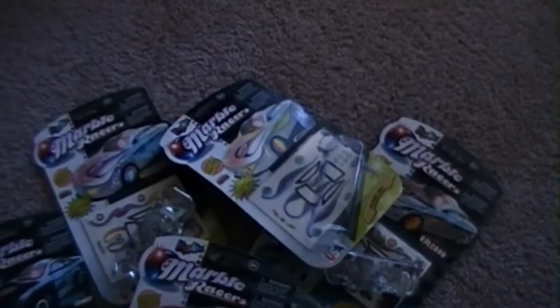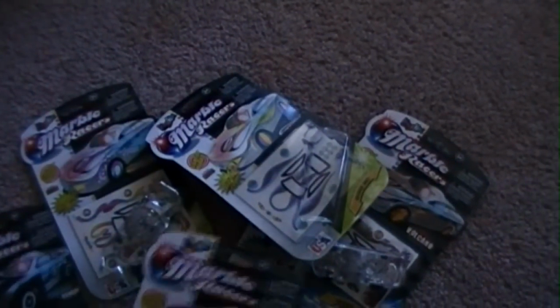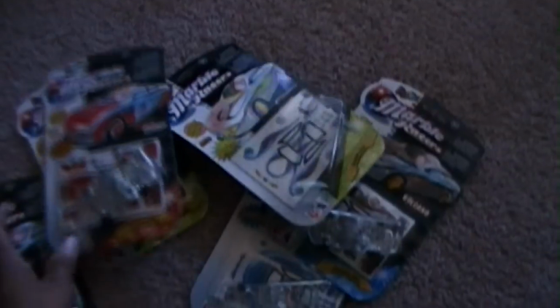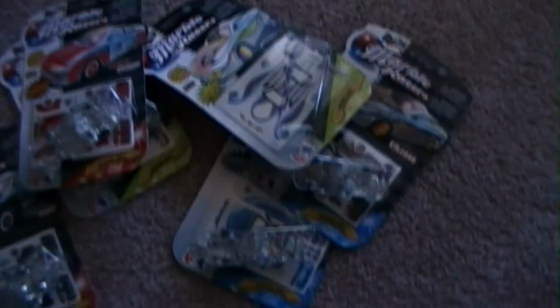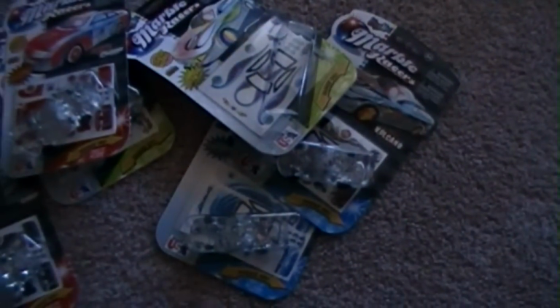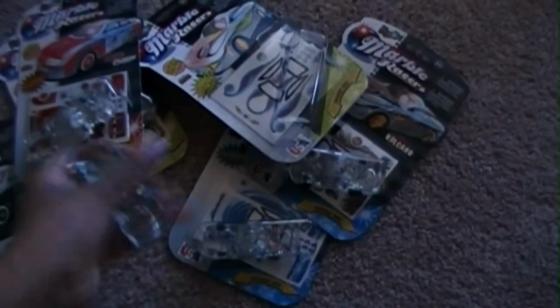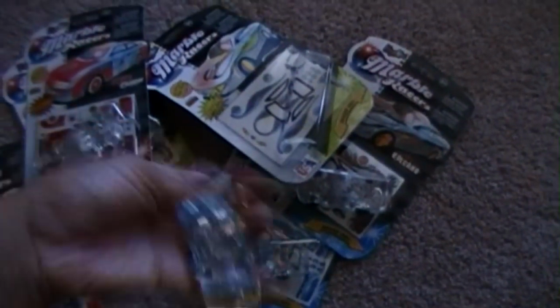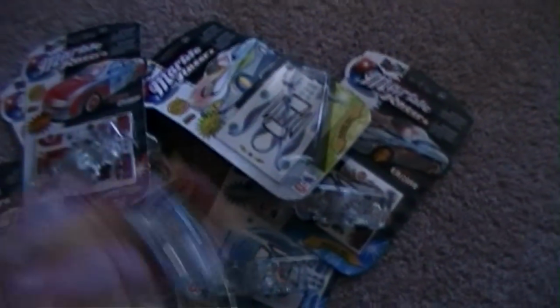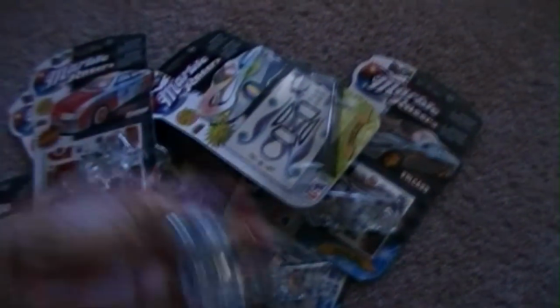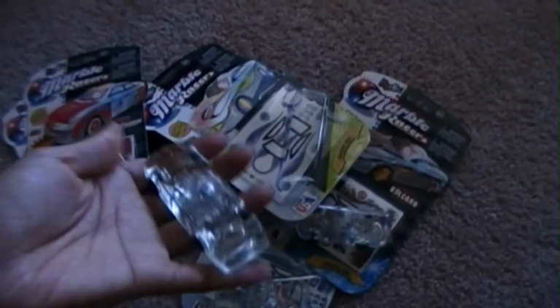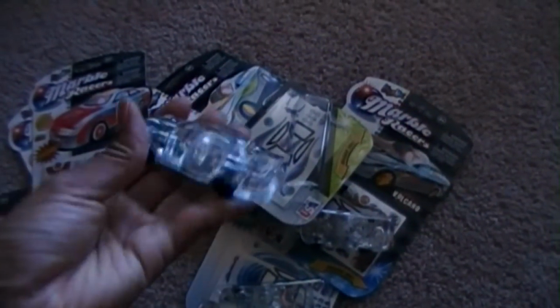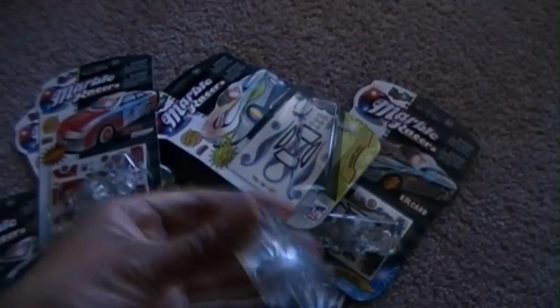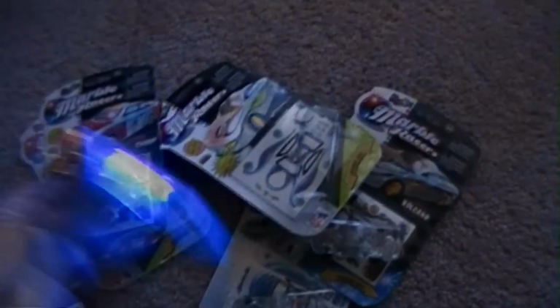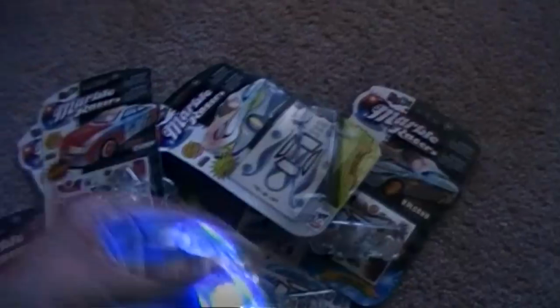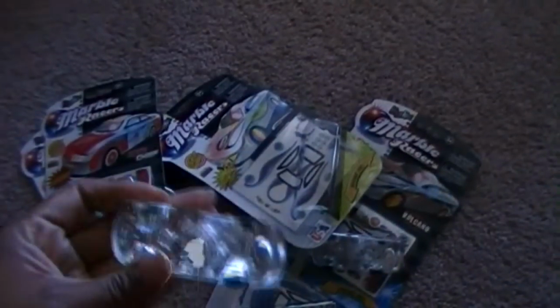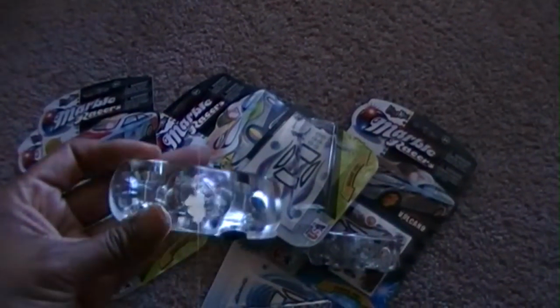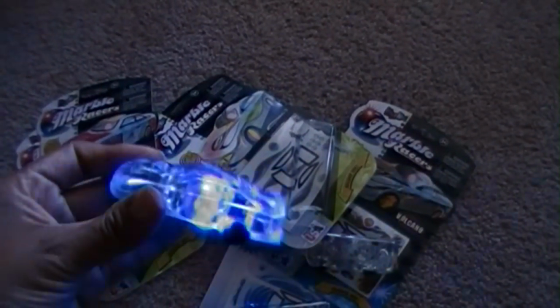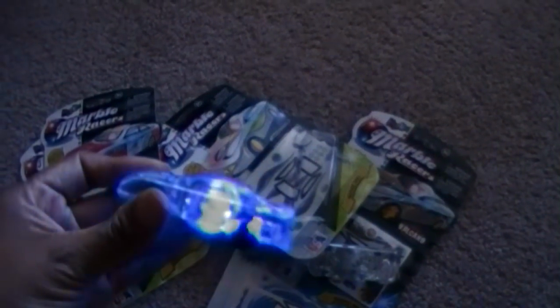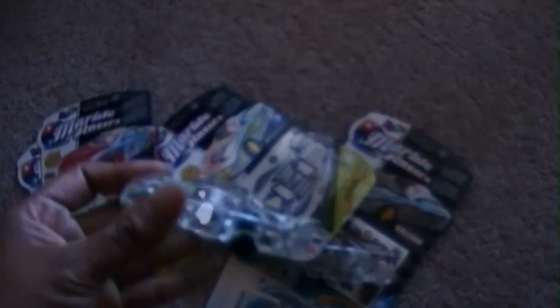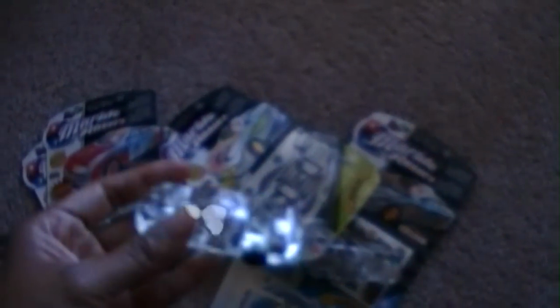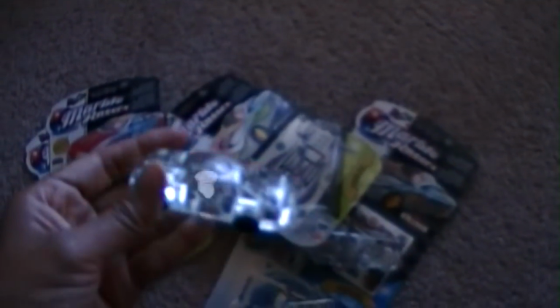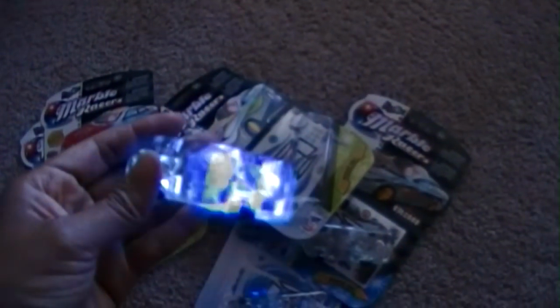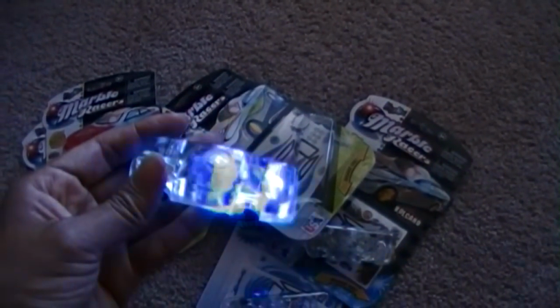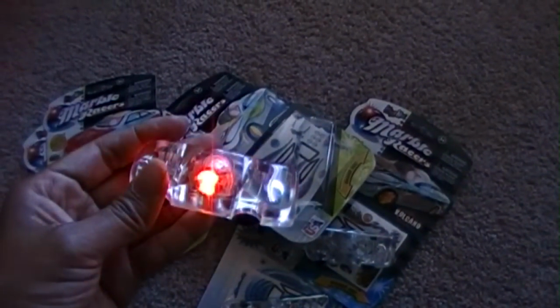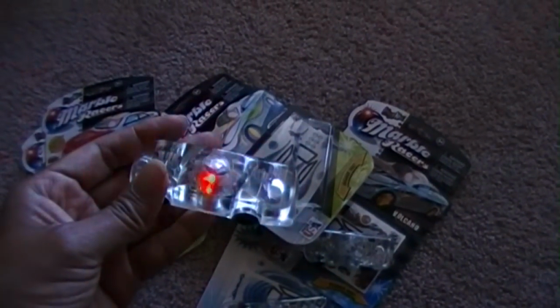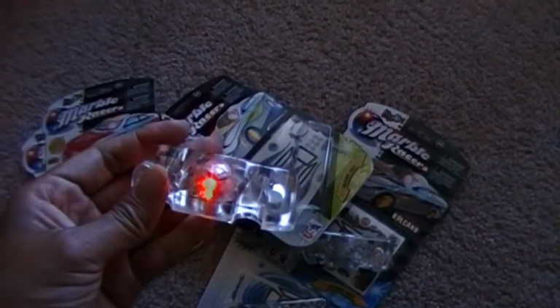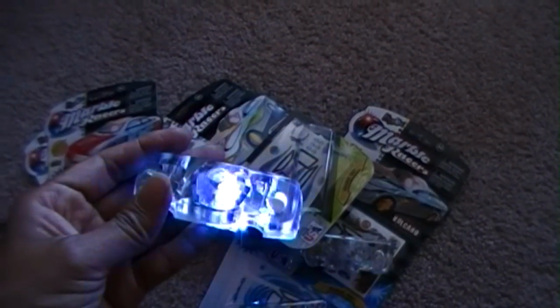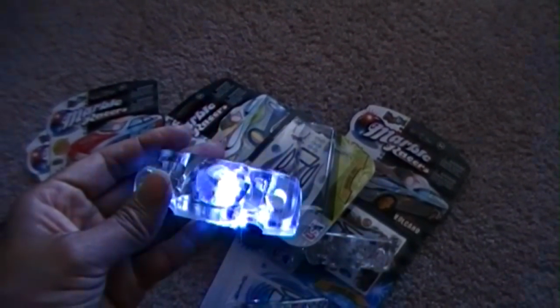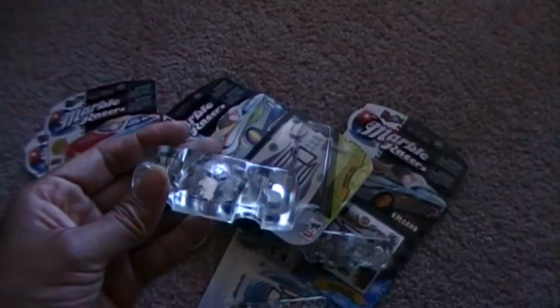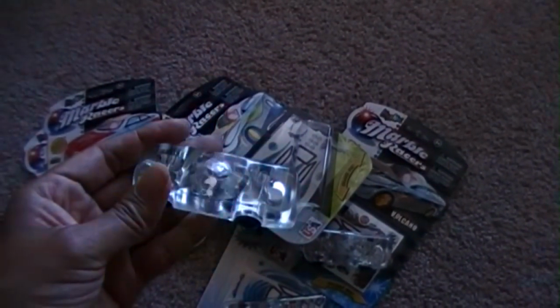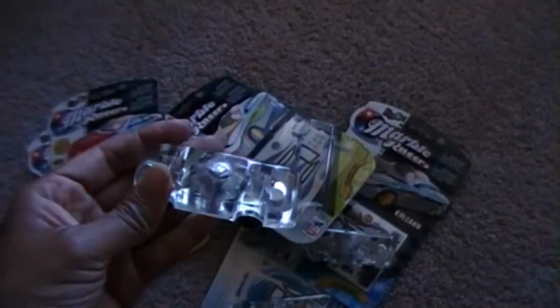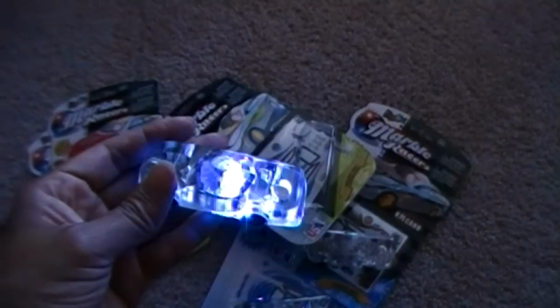Anyway, just wanted to show you that you can get these only at CVS, so make sure you stop by and take advantage of the buy one get one free deal. Details are in the blog post — thanks for watching, bye!